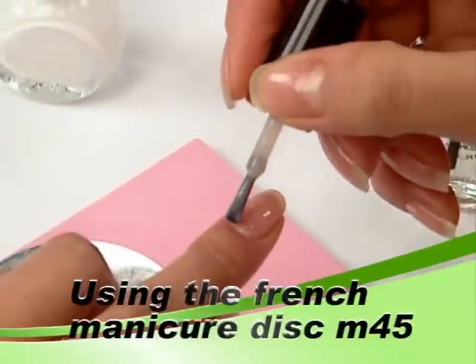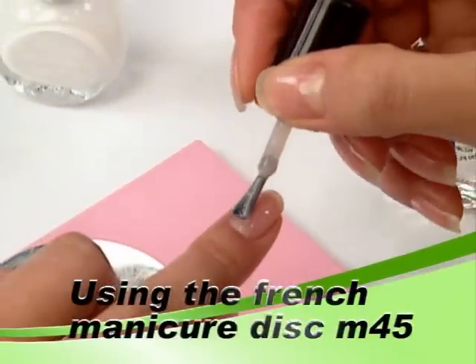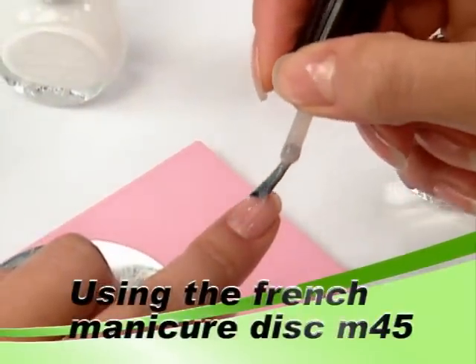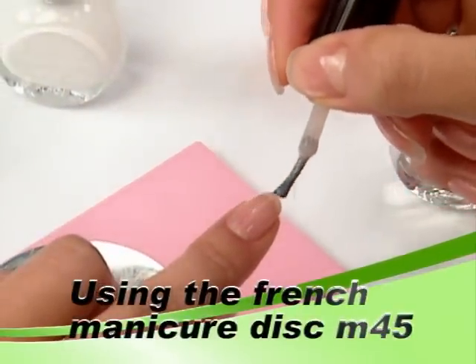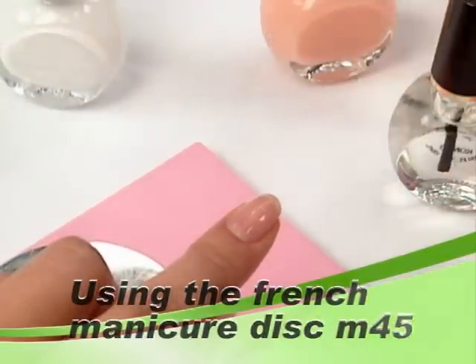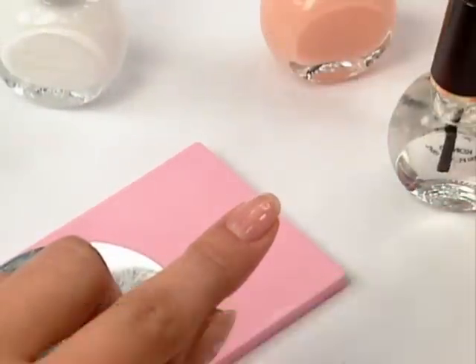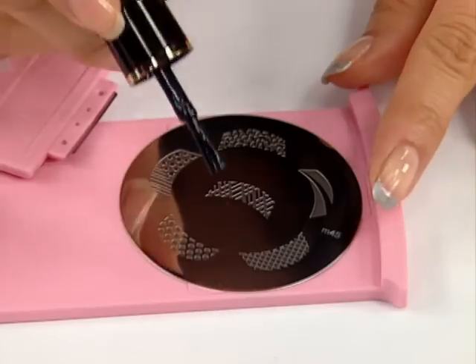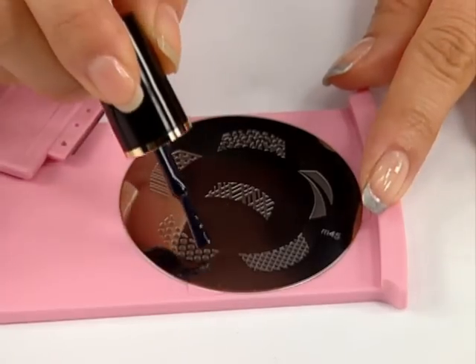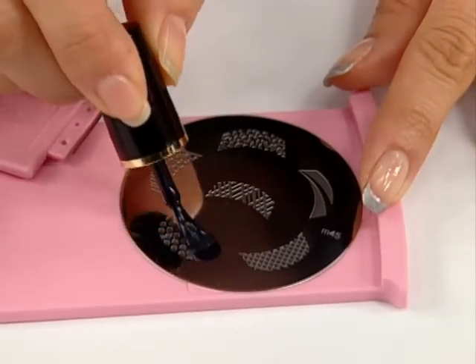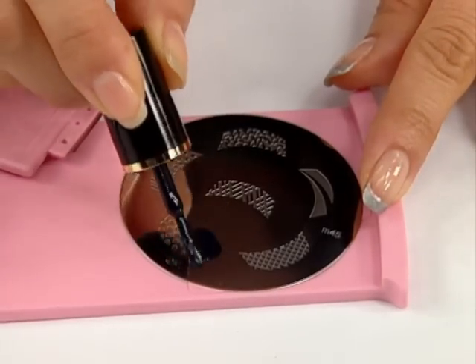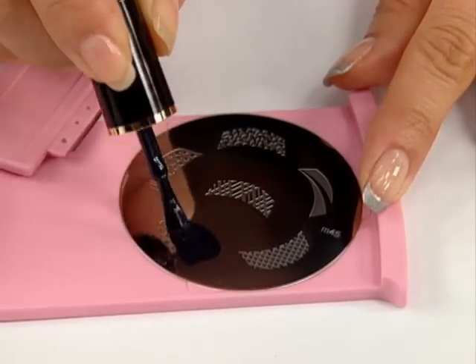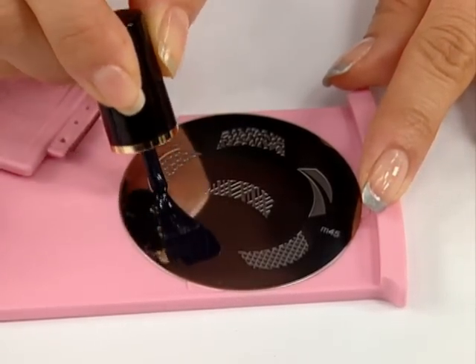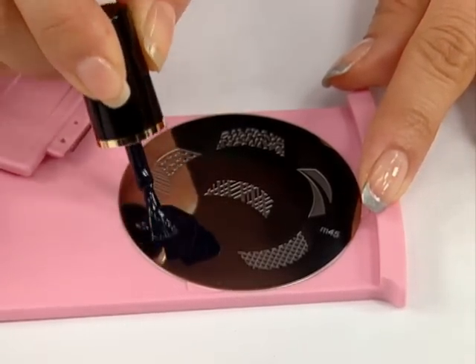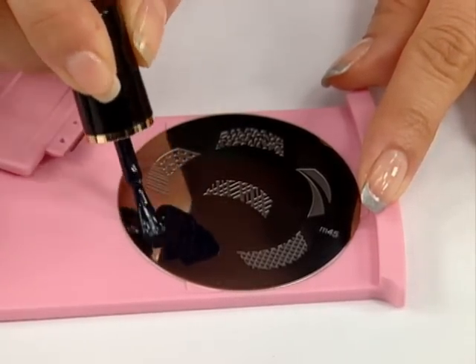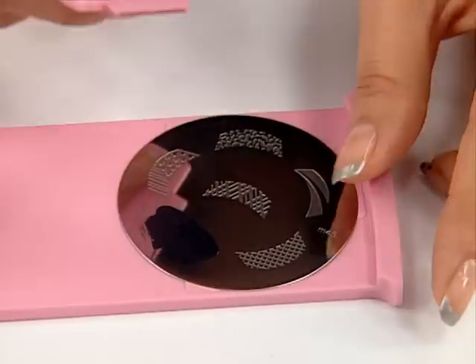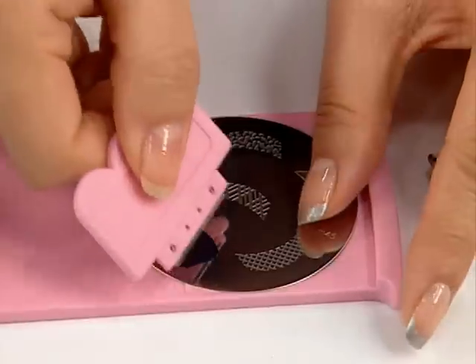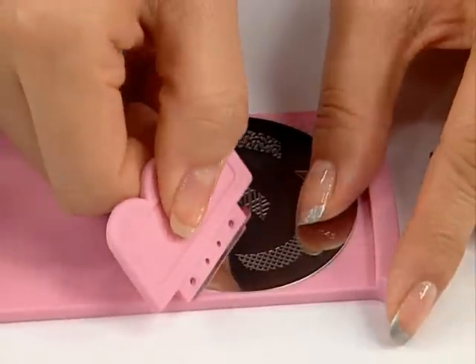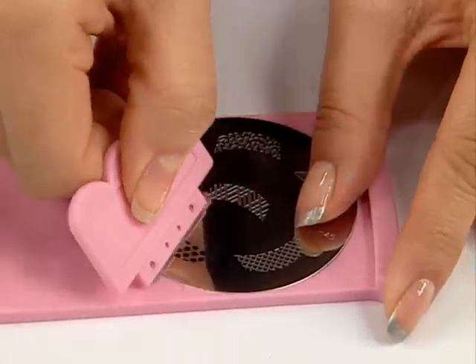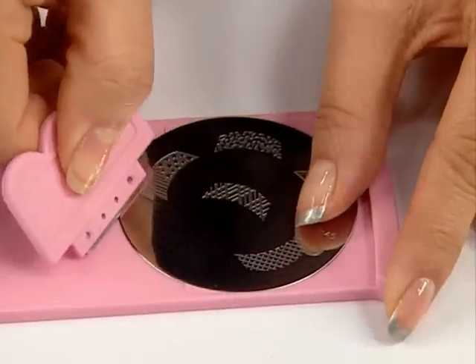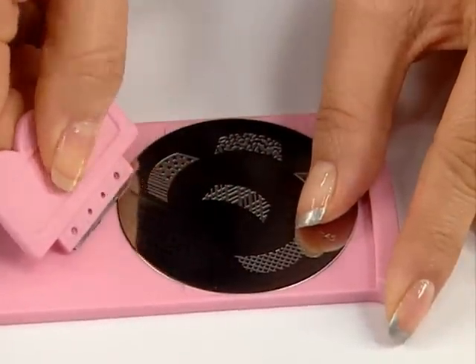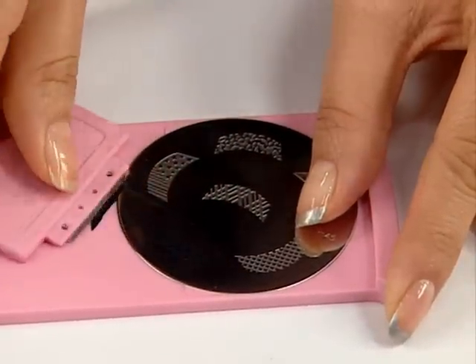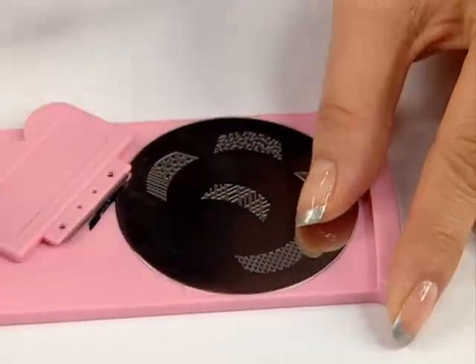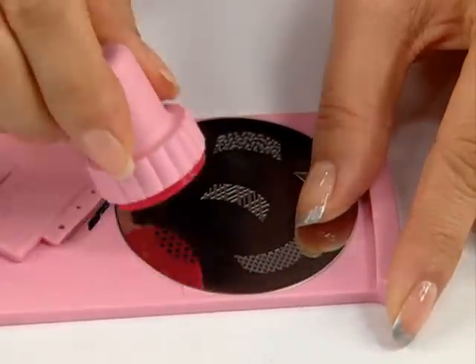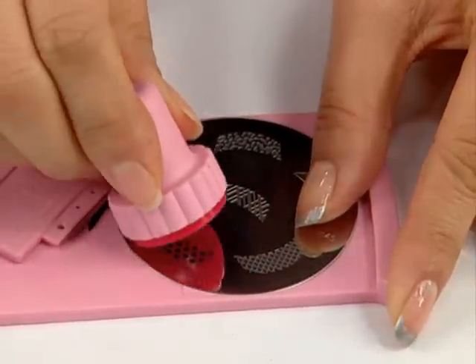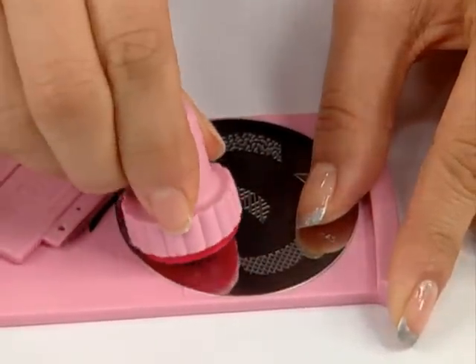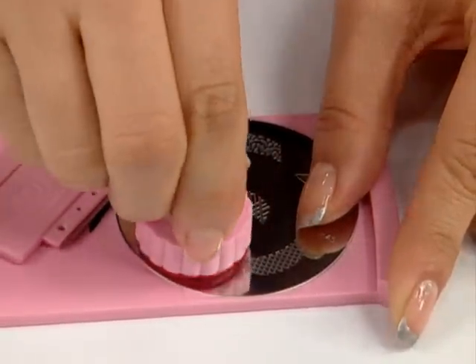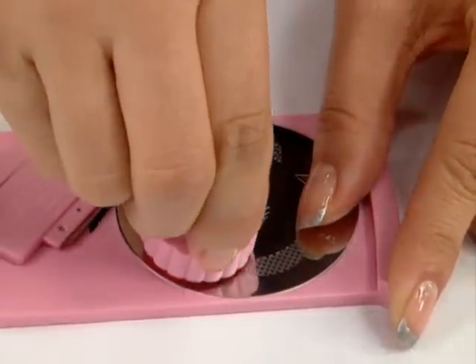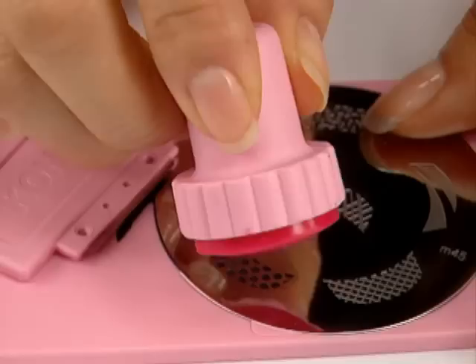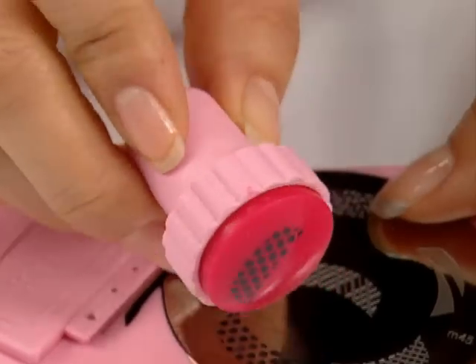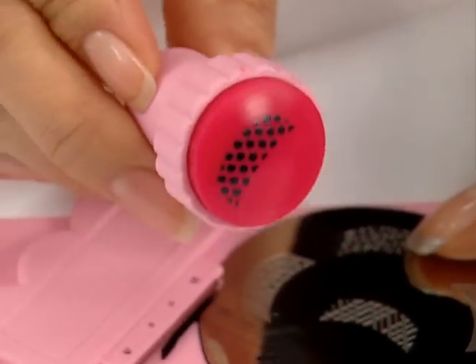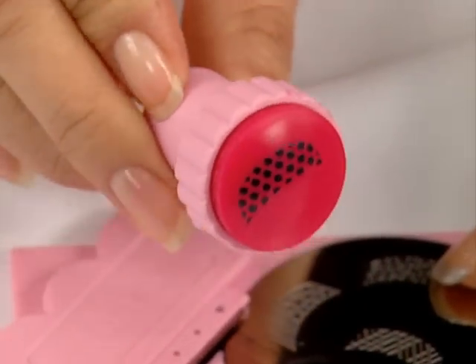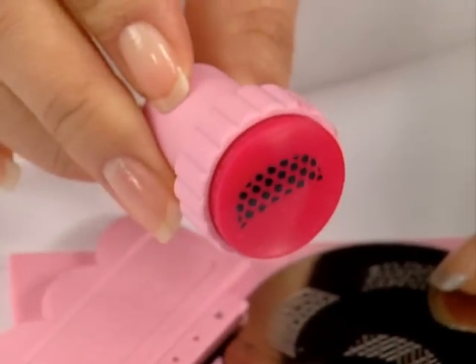Choose a French manicure design which is larger than the nail you will be applying it onto. Apply the polish to the plate, scrape lengthwise, and then roll the stamper onto the plate to pick up the polish.